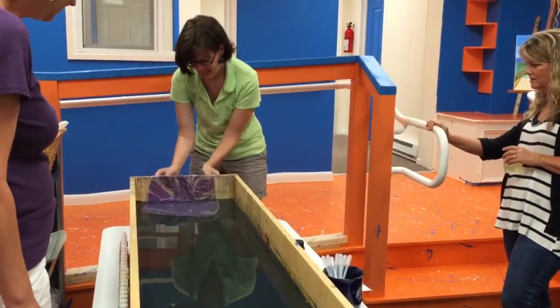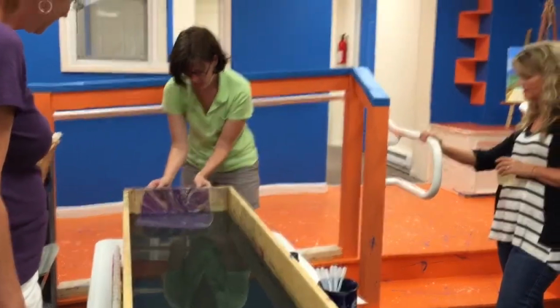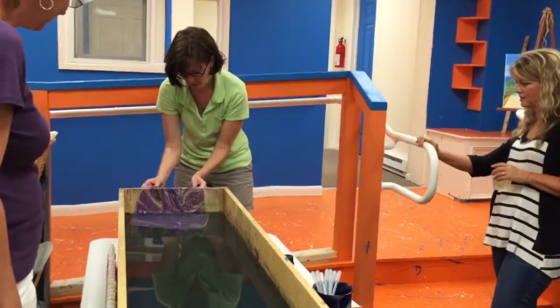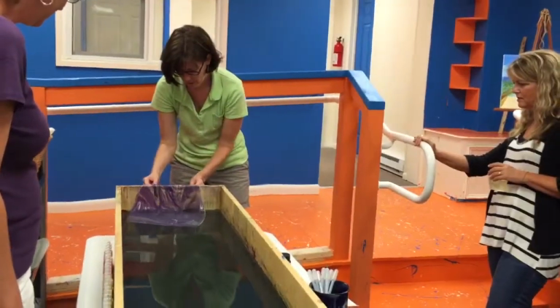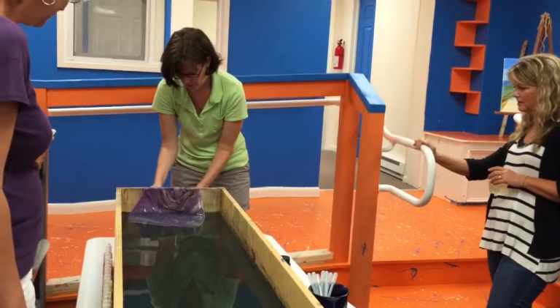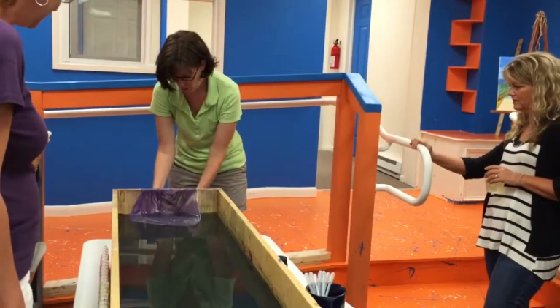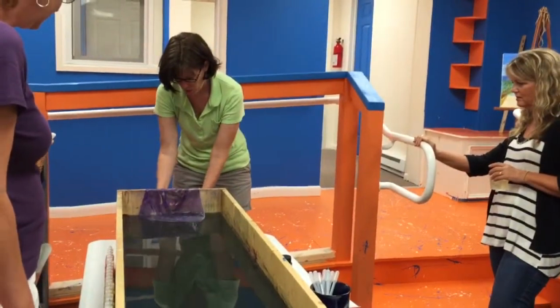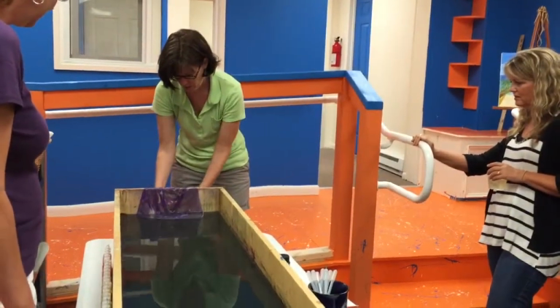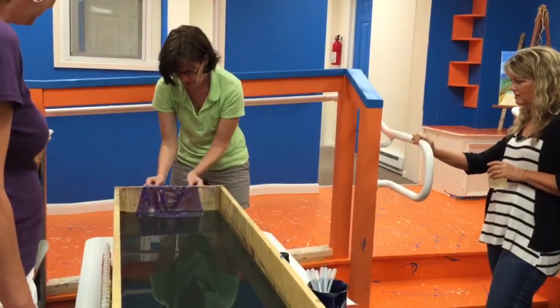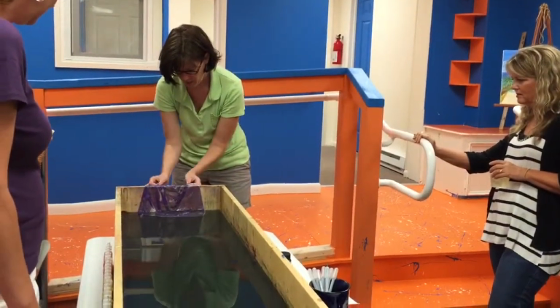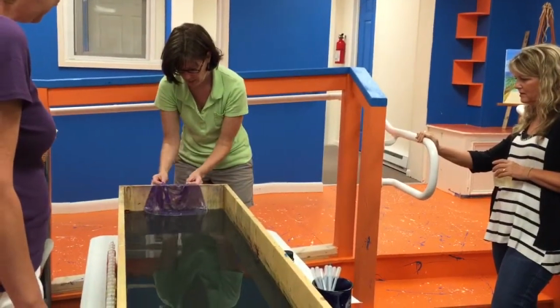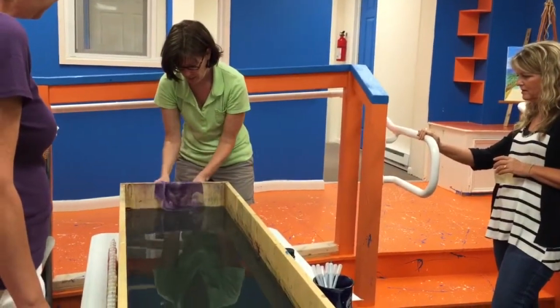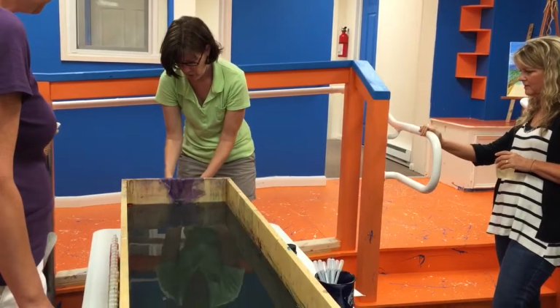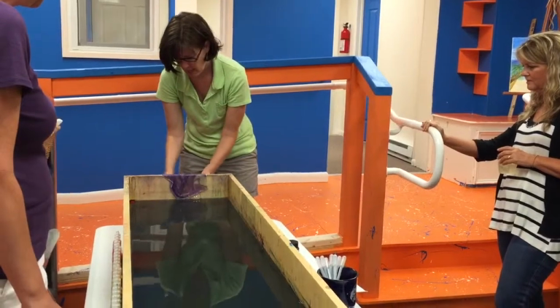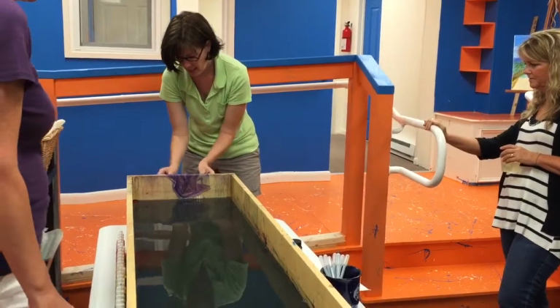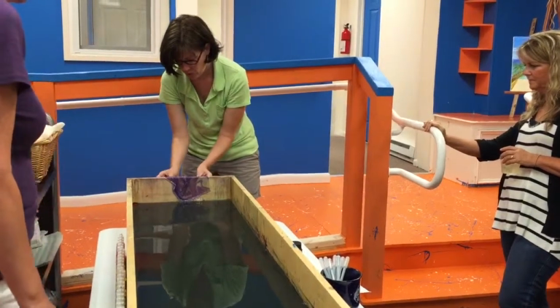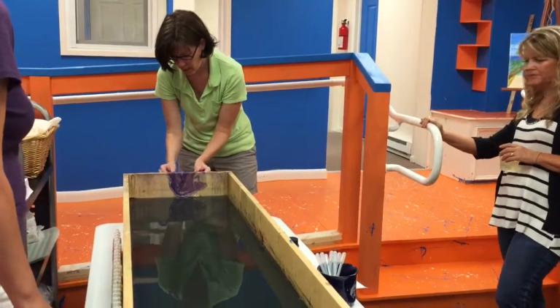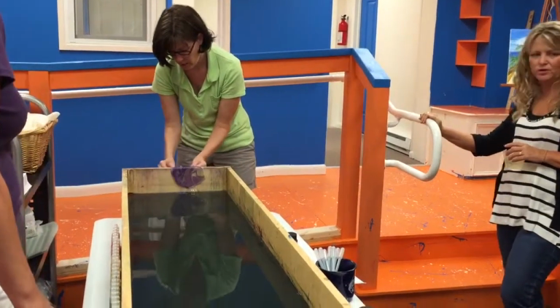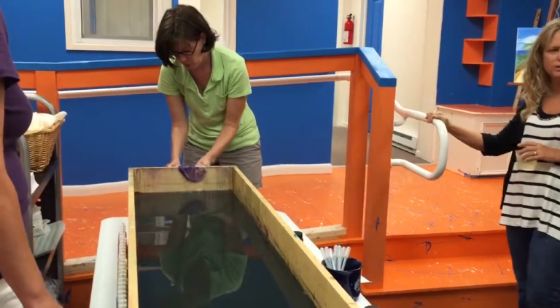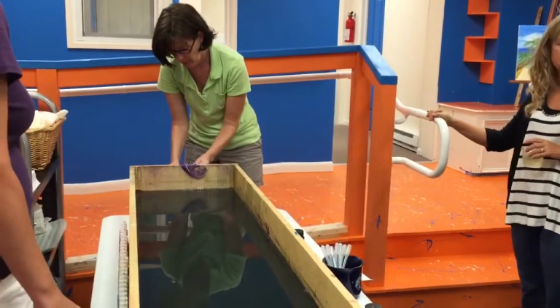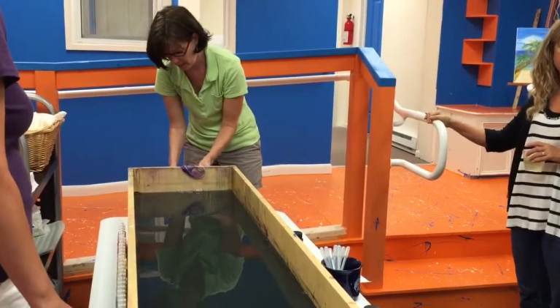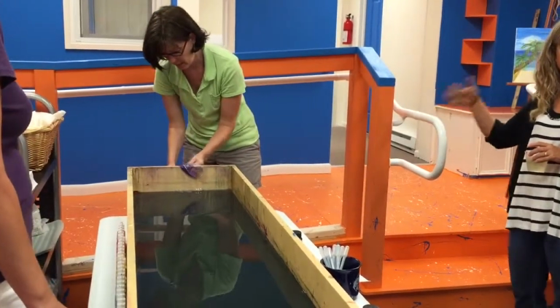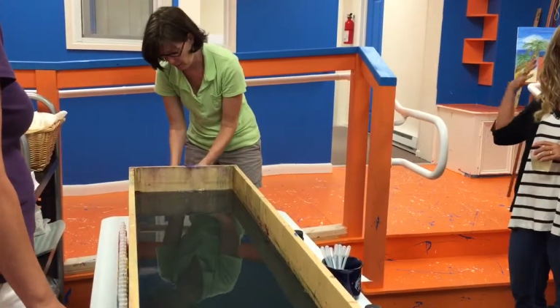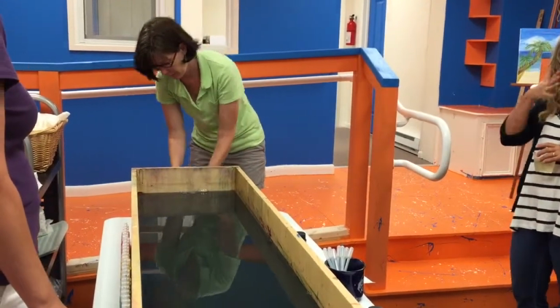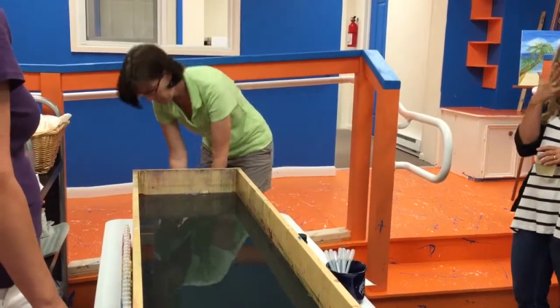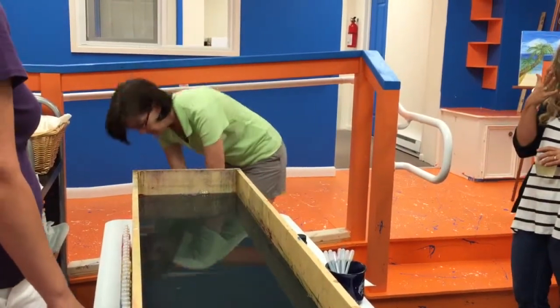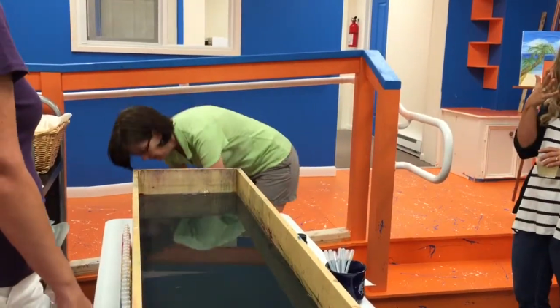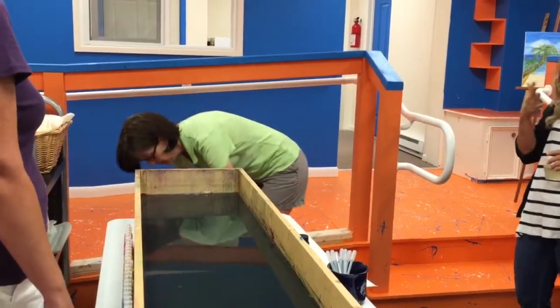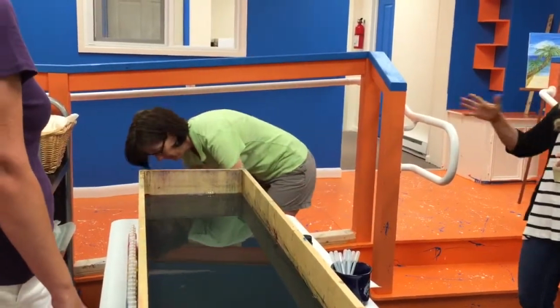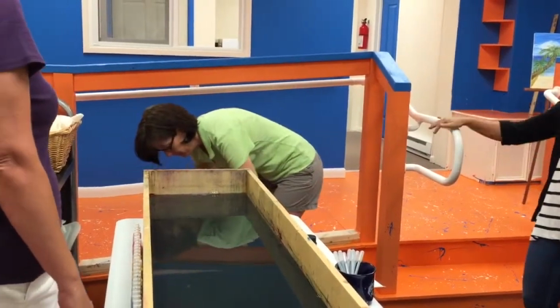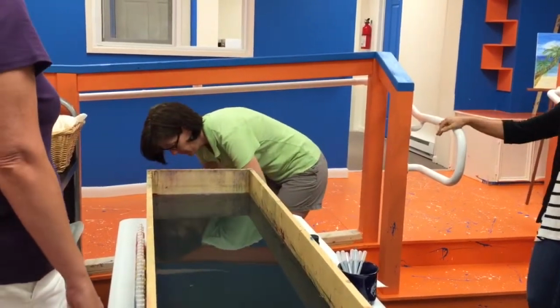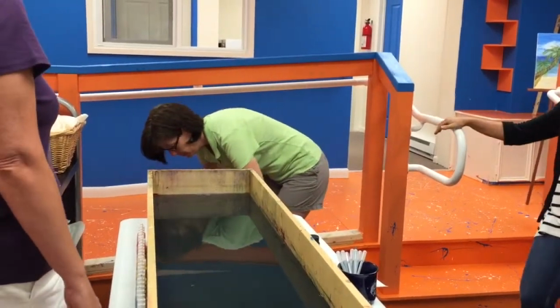And then I'm going to rinse it off just in water. And we can hang it up to dry, and it'll be dry by the time. And then I'll just iron it a day later on.